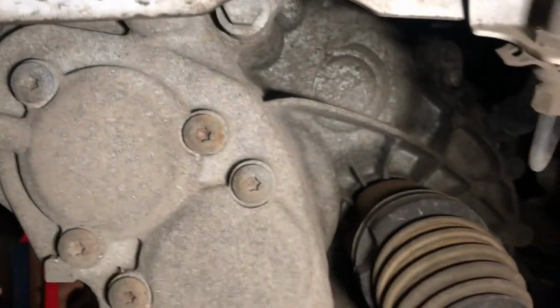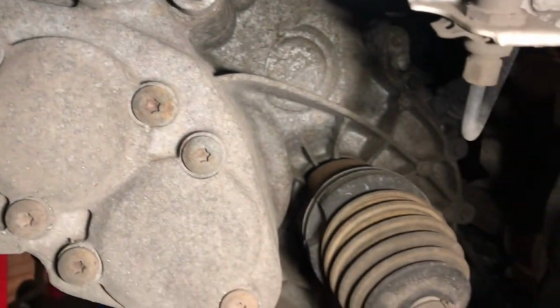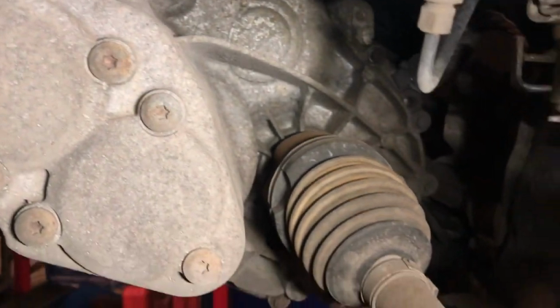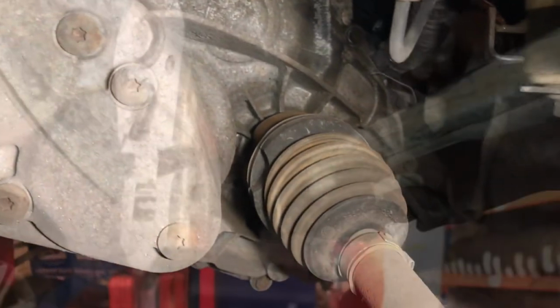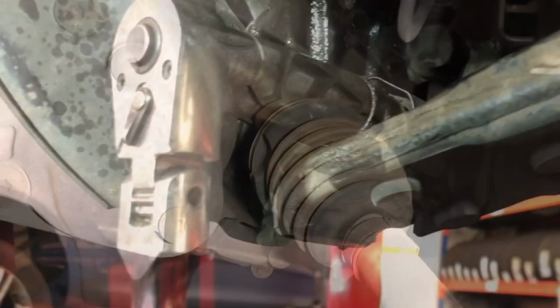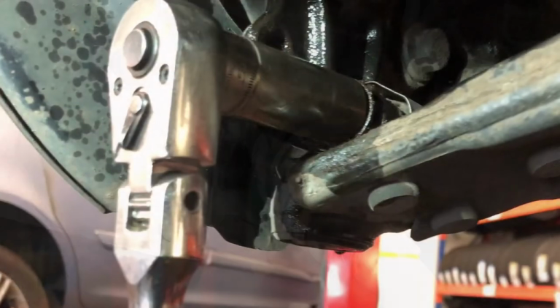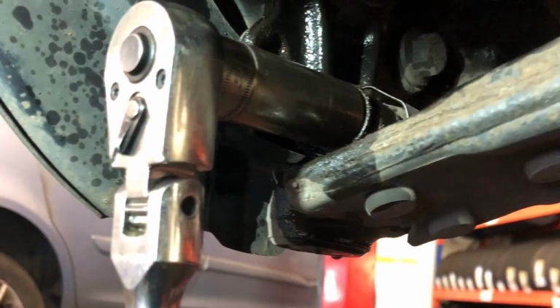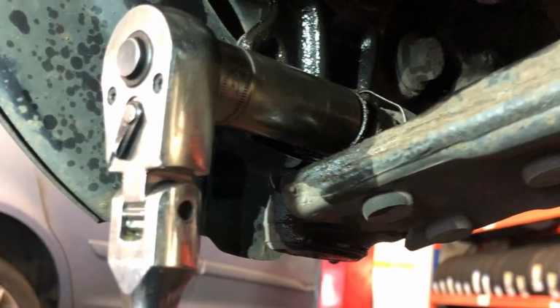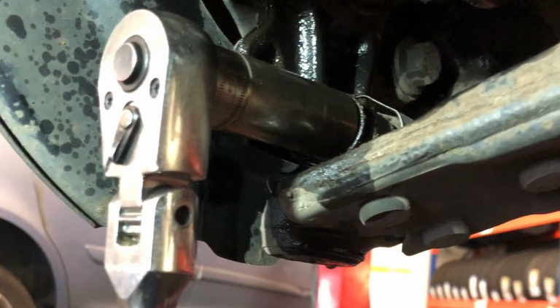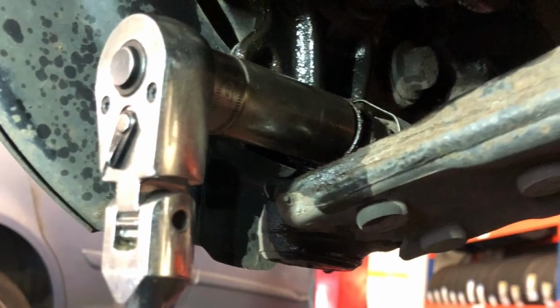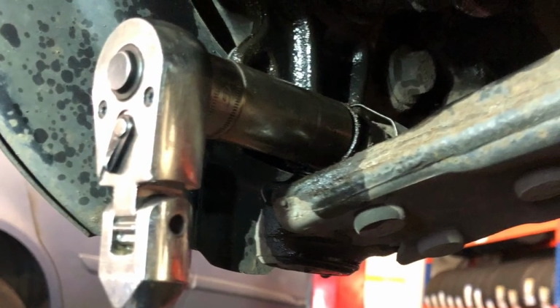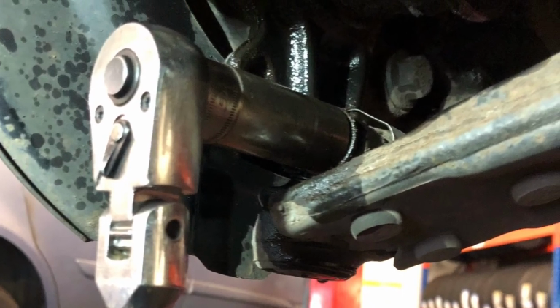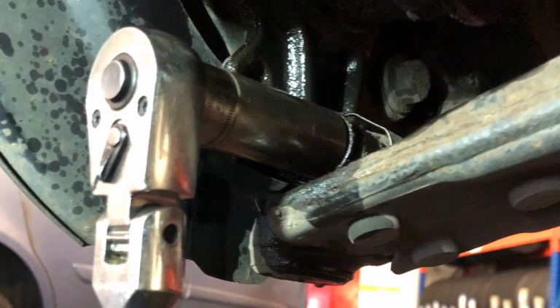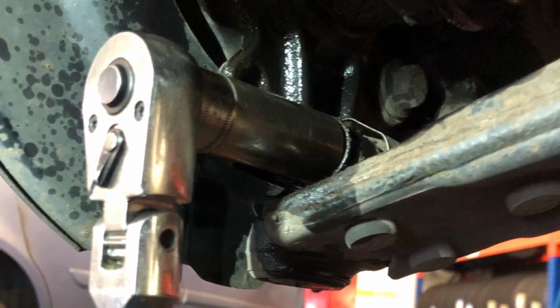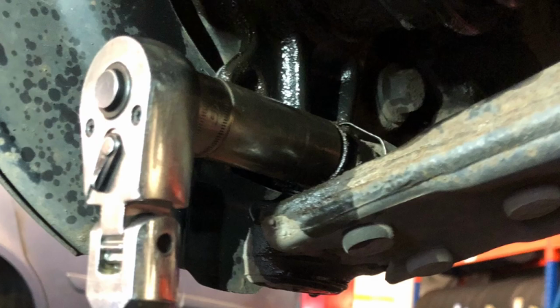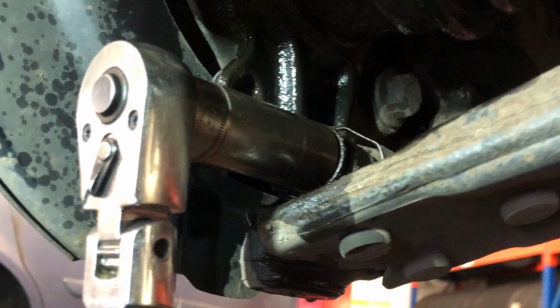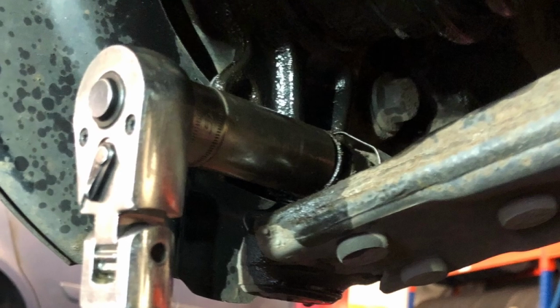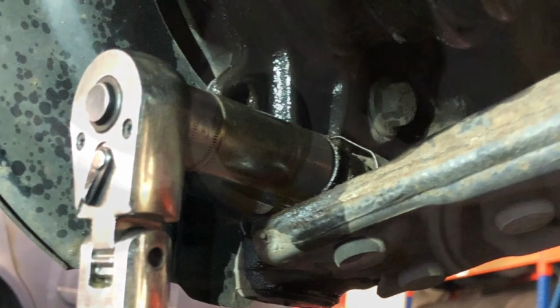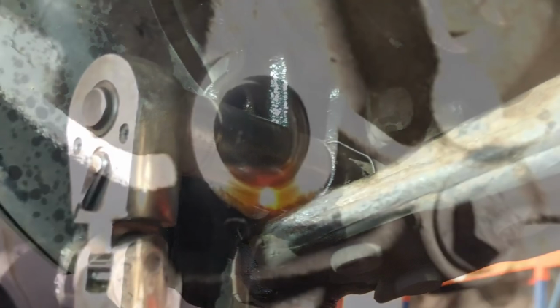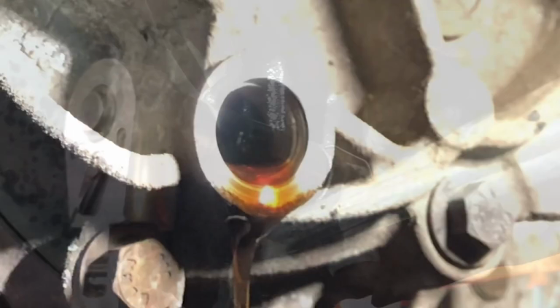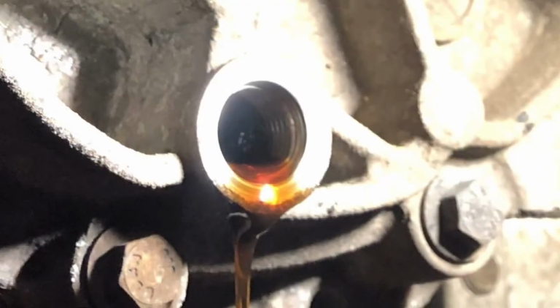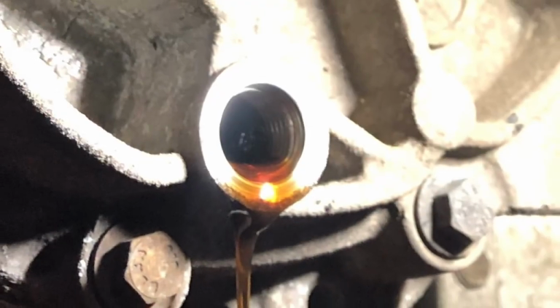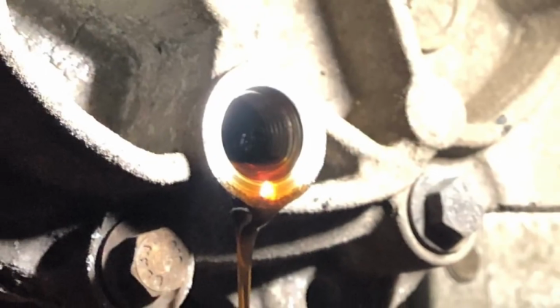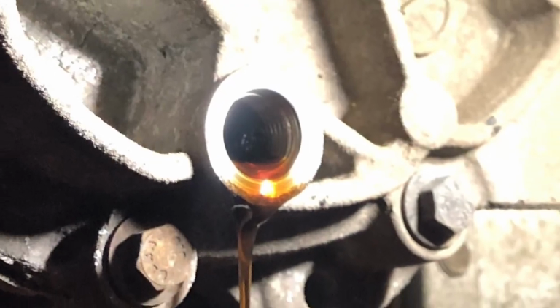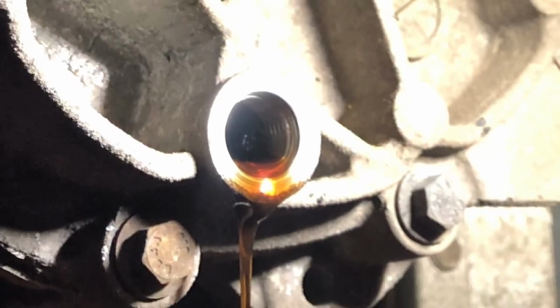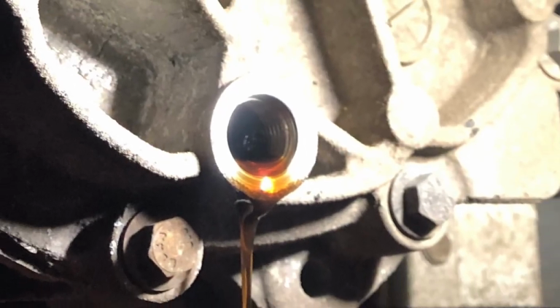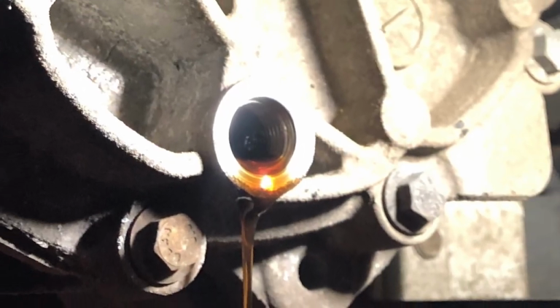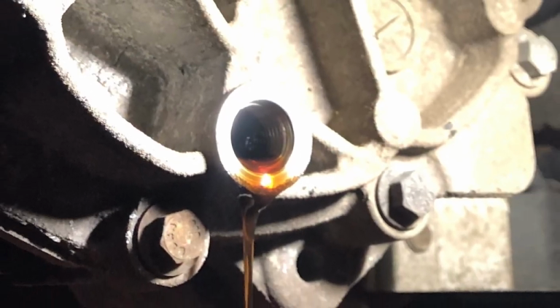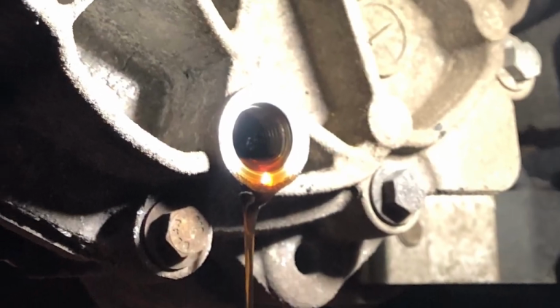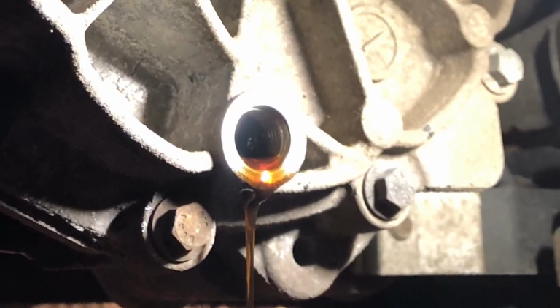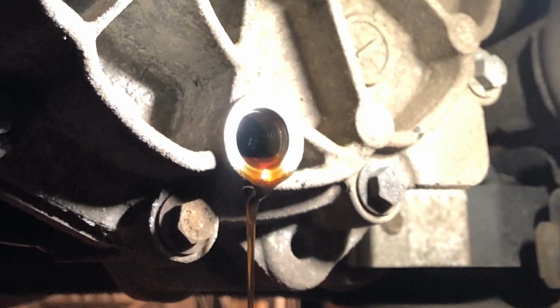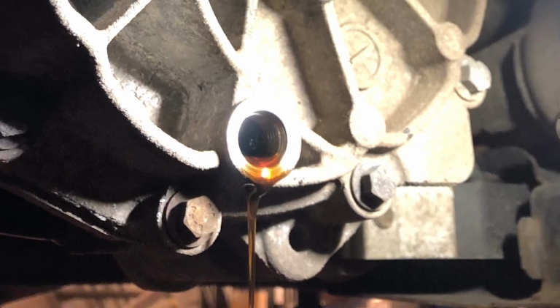You can now take off the hub nuts, then remove the lower ball joints. Before removing the shafts, drain the gear oil into a suitable container.